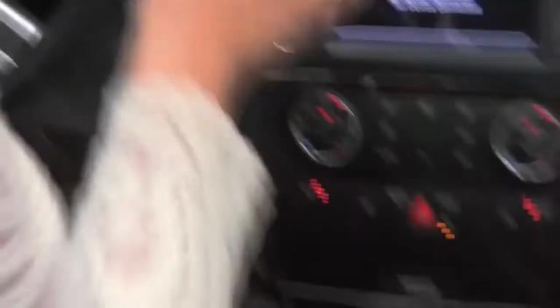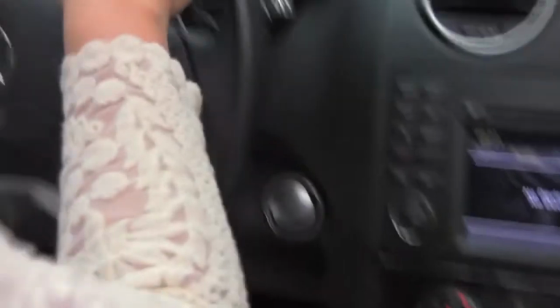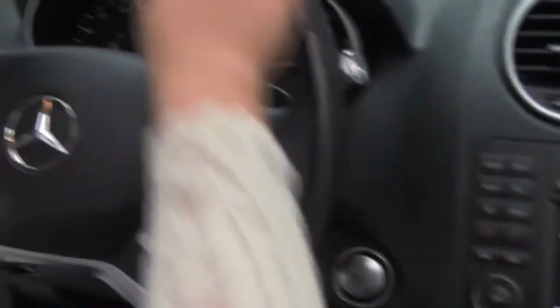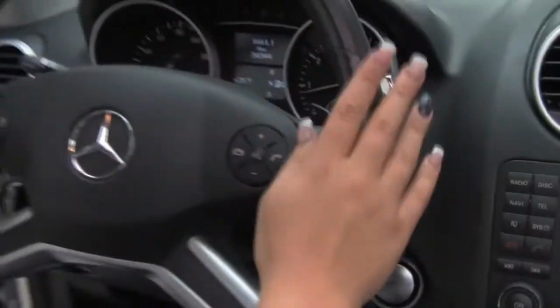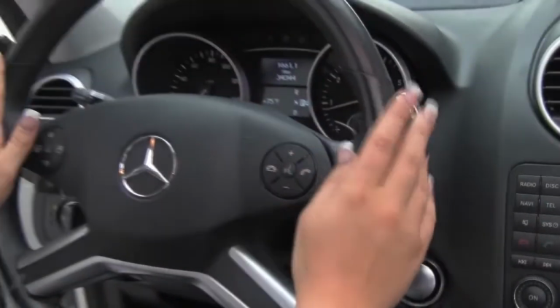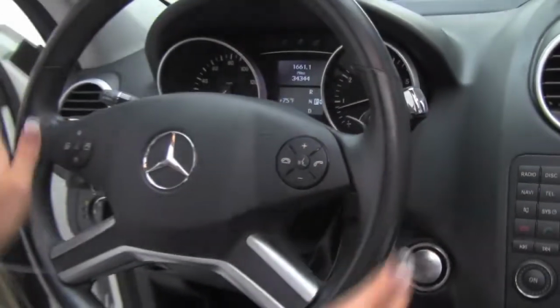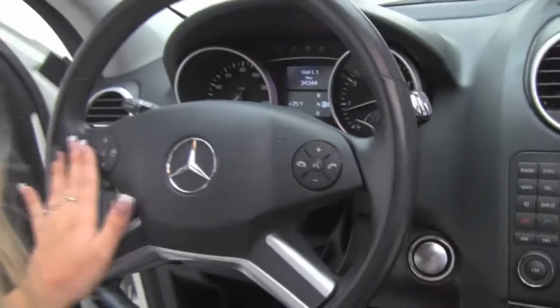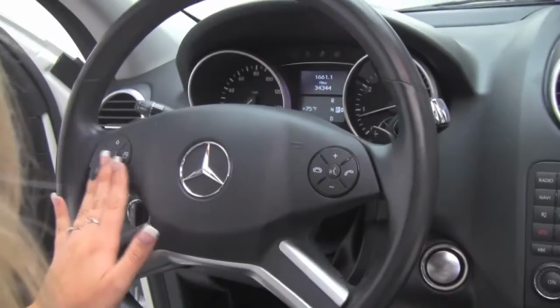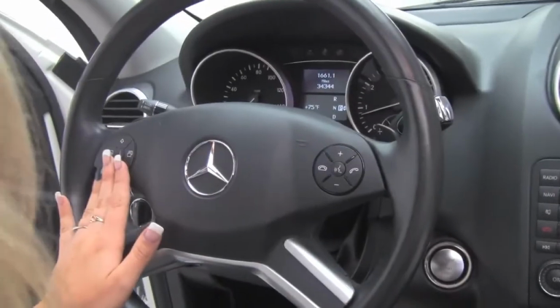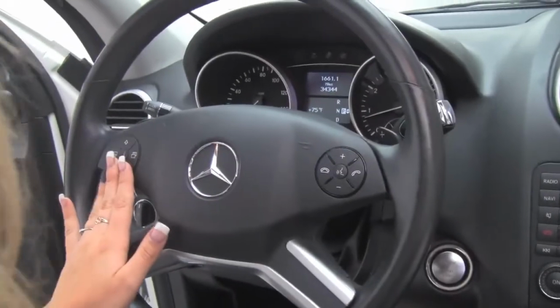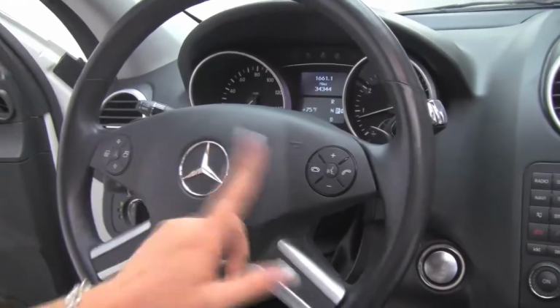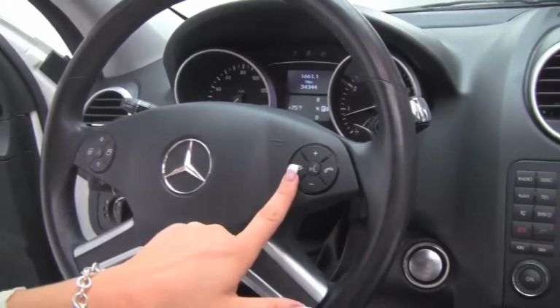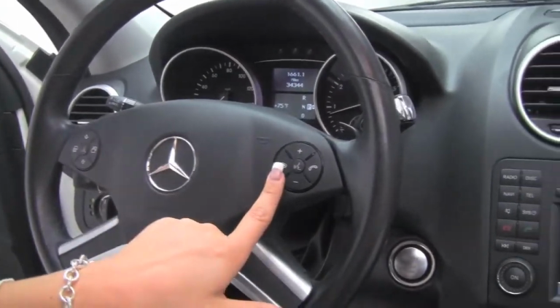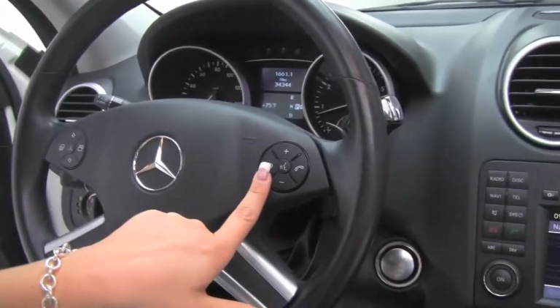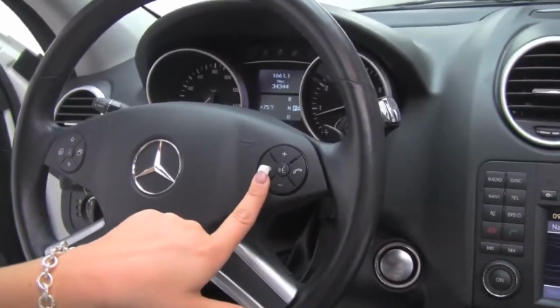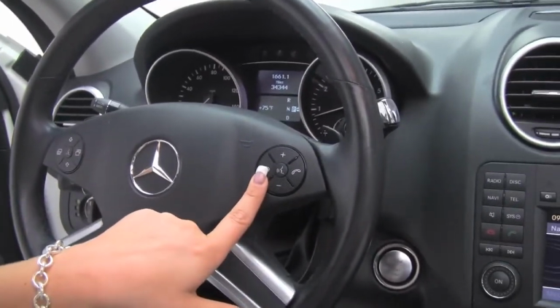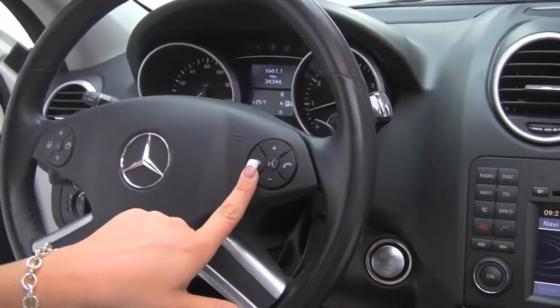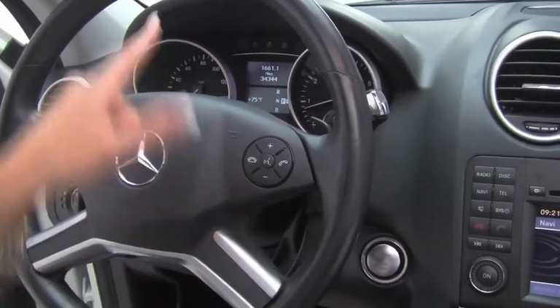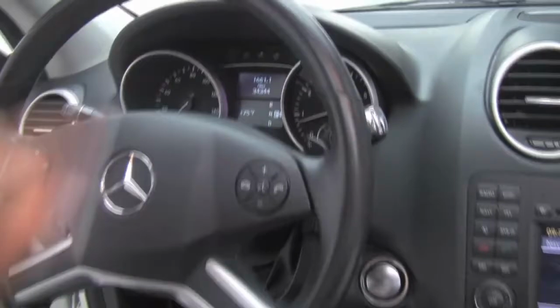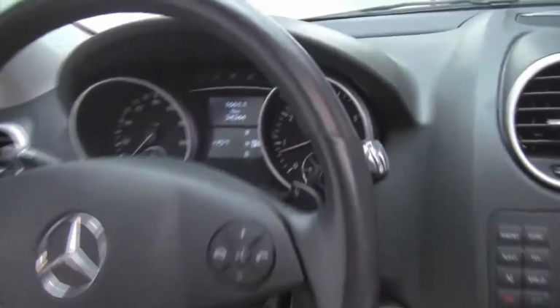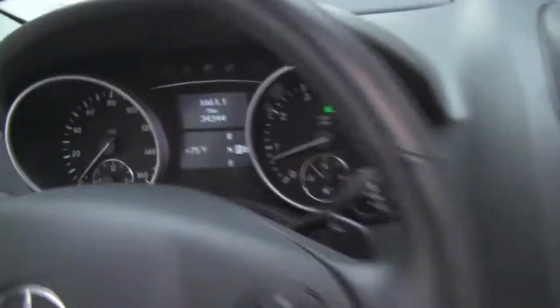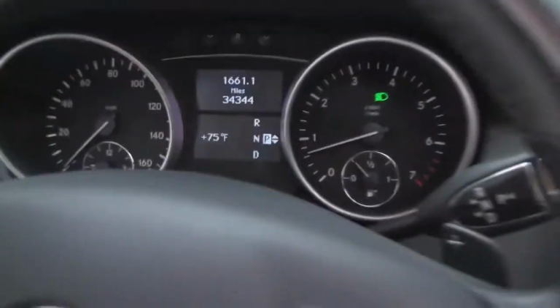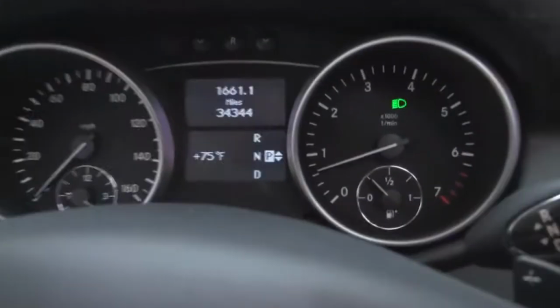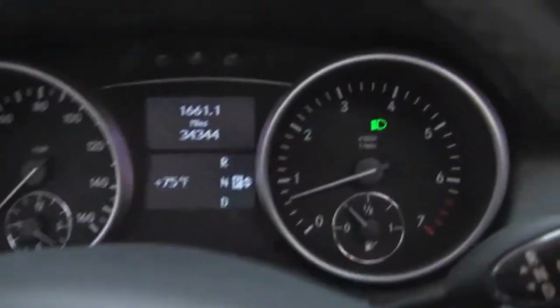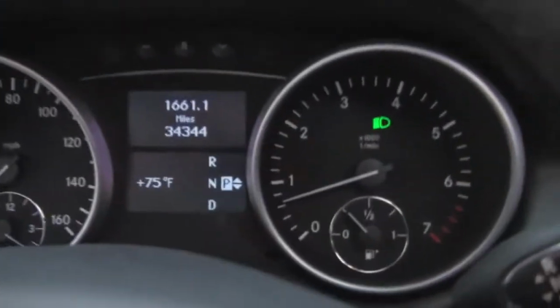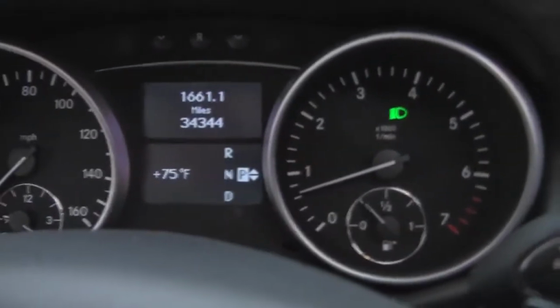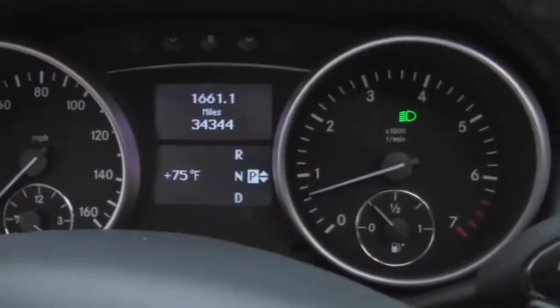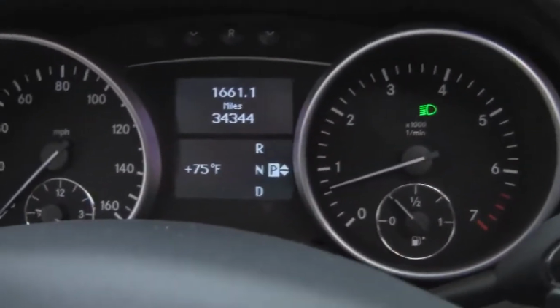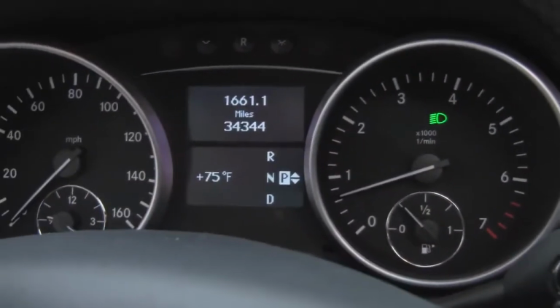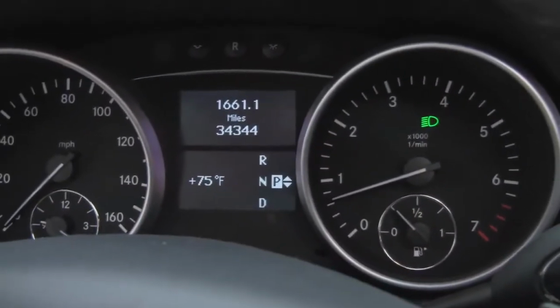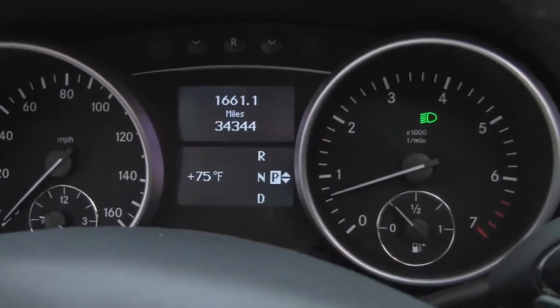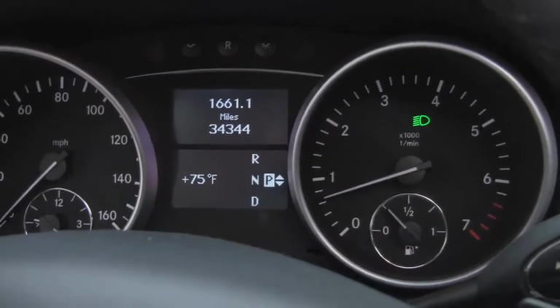Heated steering wheel up here, also mounted audio controls and Bluetooth capabilities. You can check out the miles there — 34,344 miles.